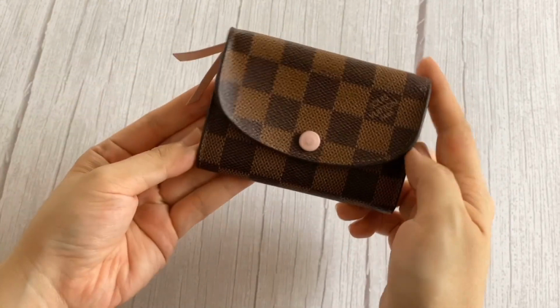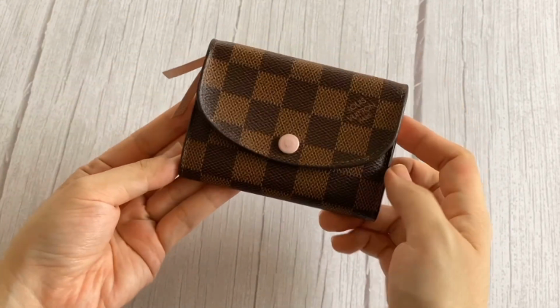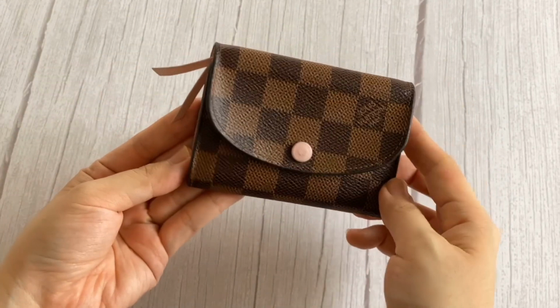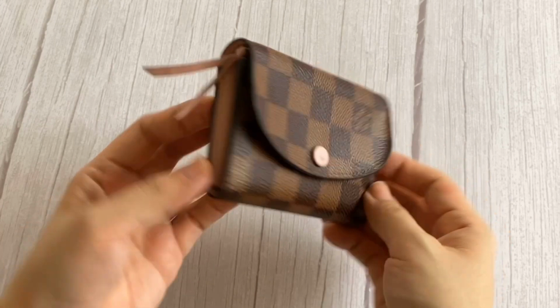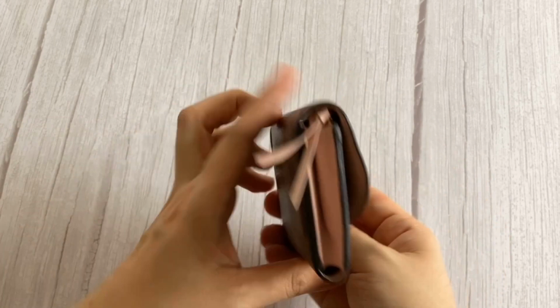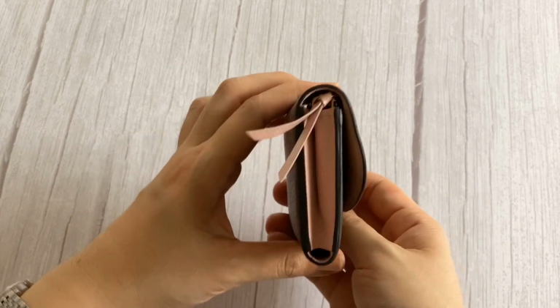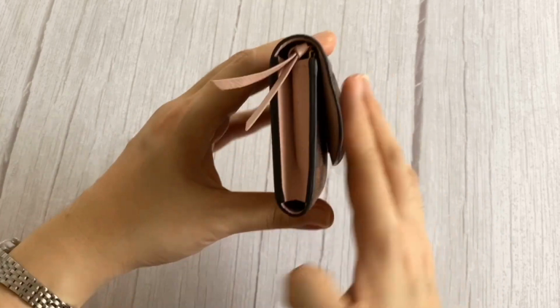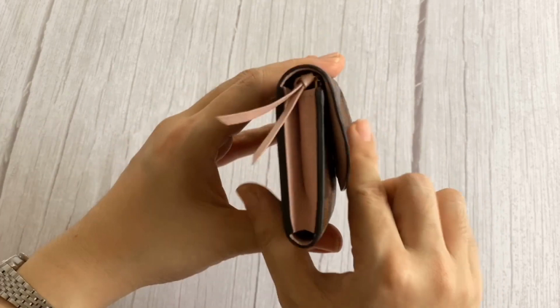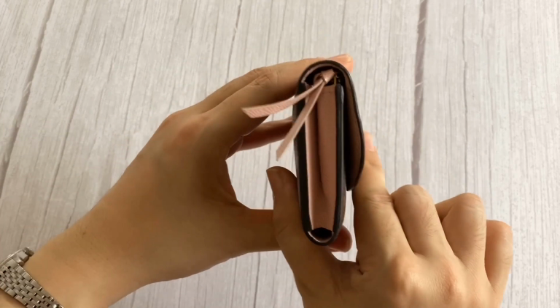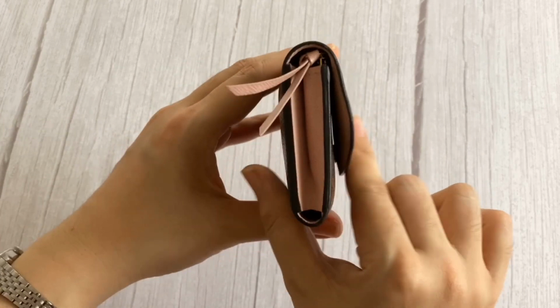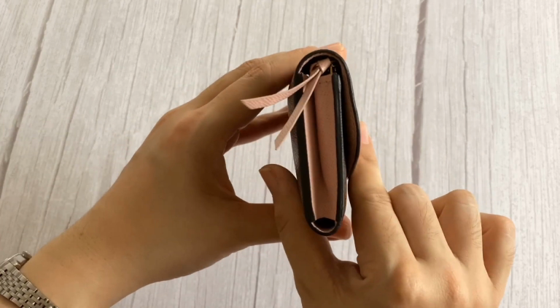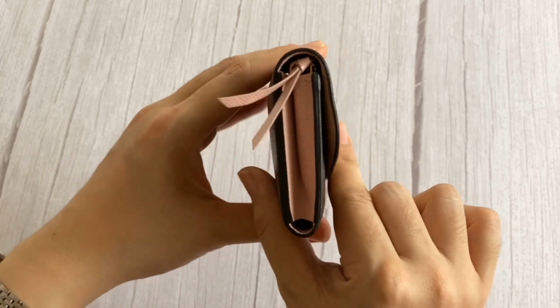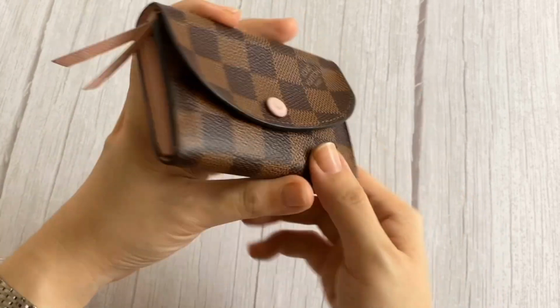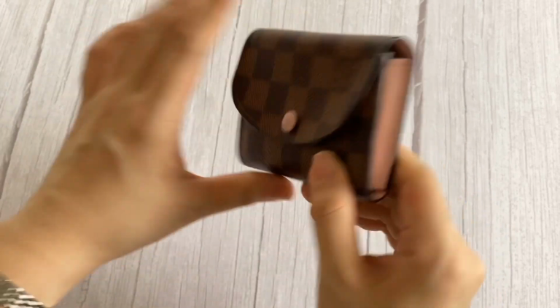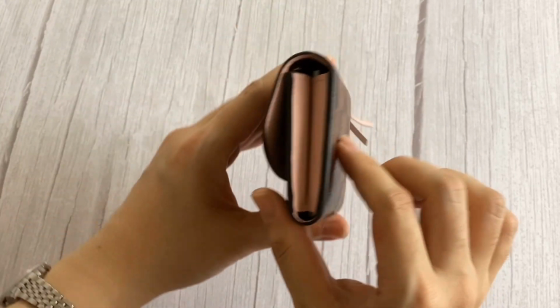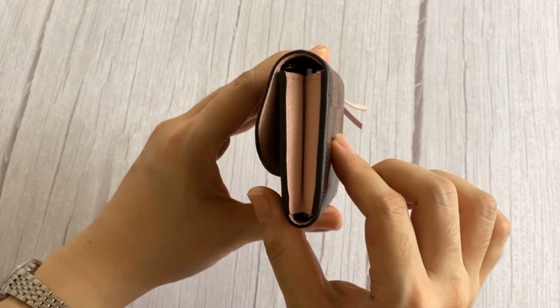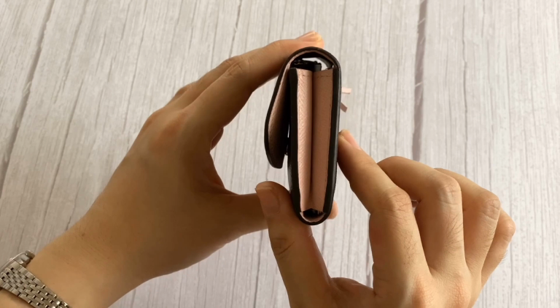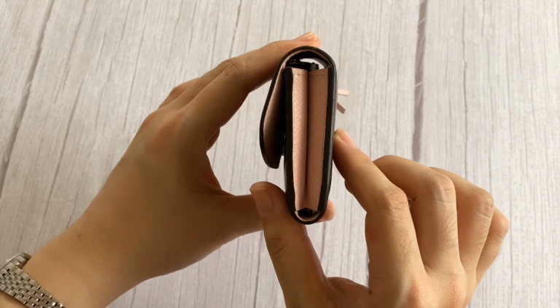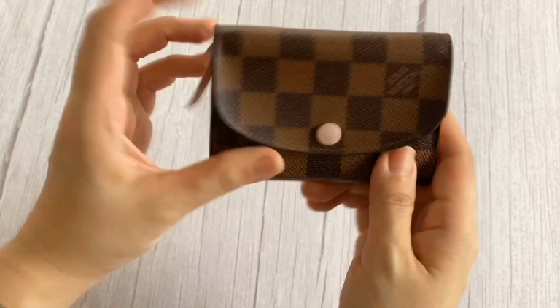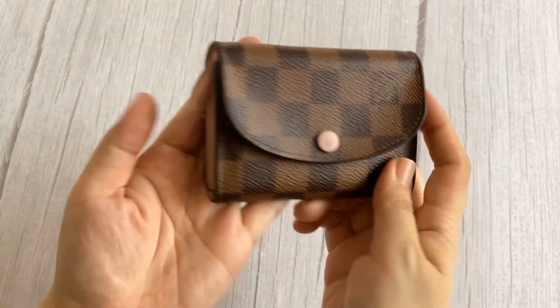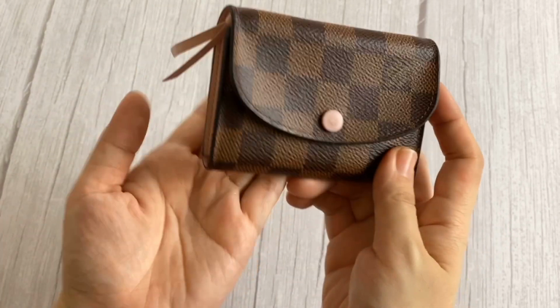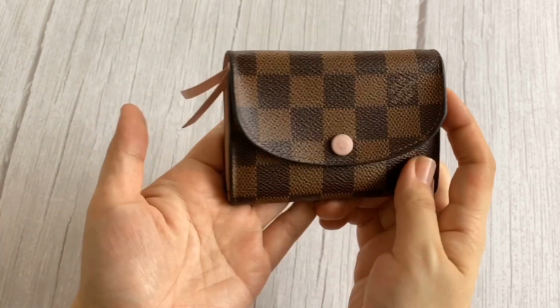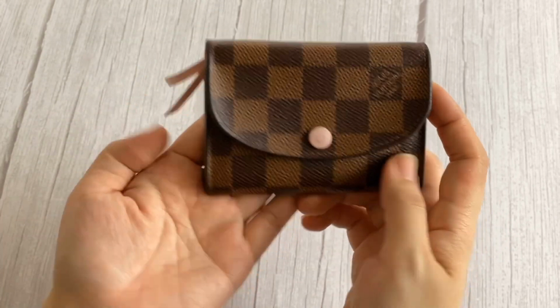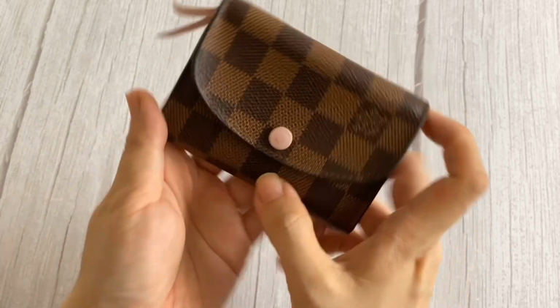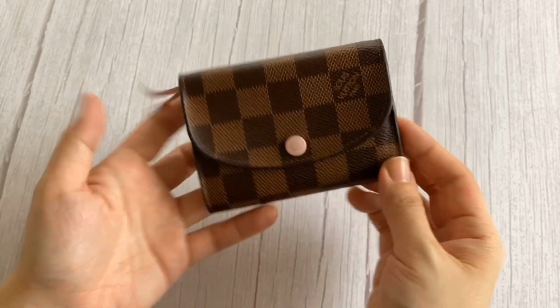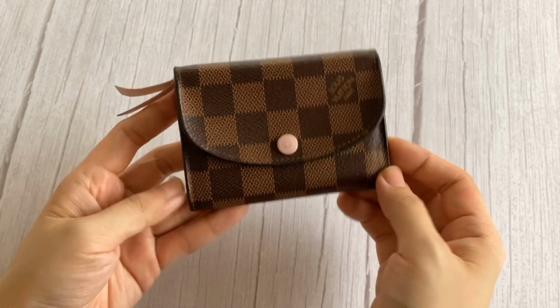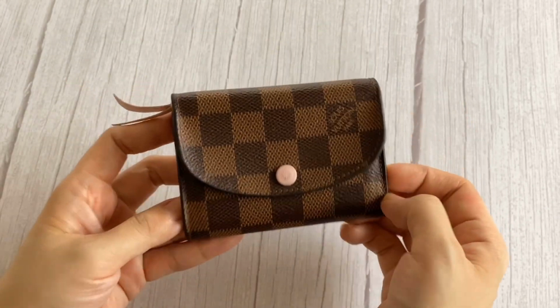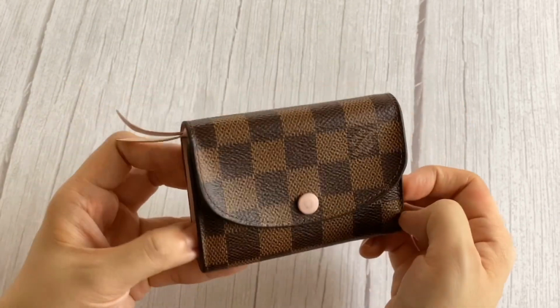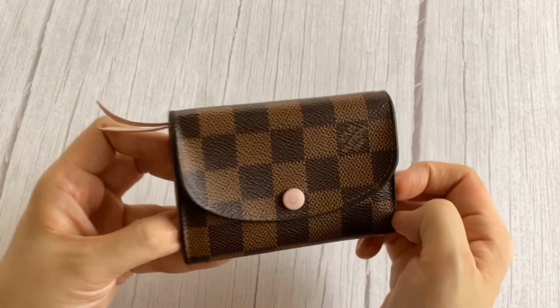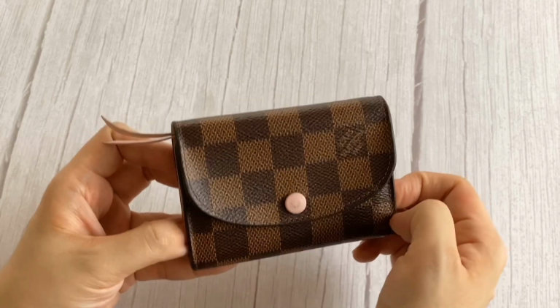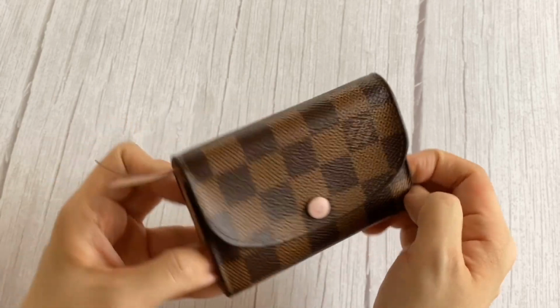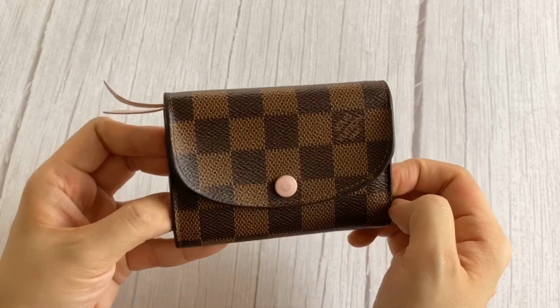There you go — everything fits, though it has gotten a bit of bulk on the side. But everything fits. There you go, the Louis Vuitton Rosalie Coin Purse.